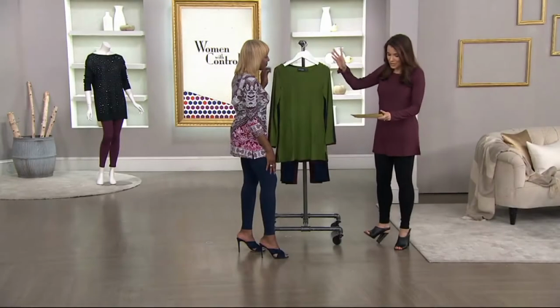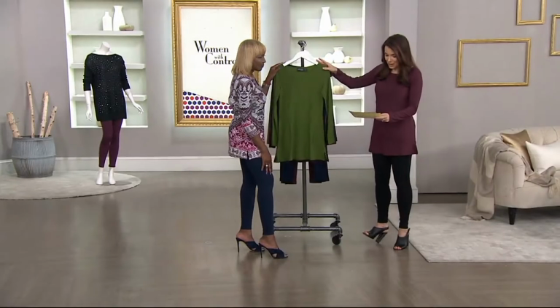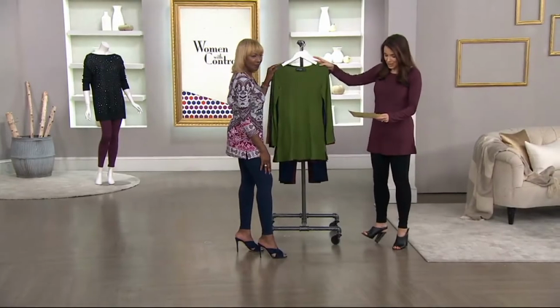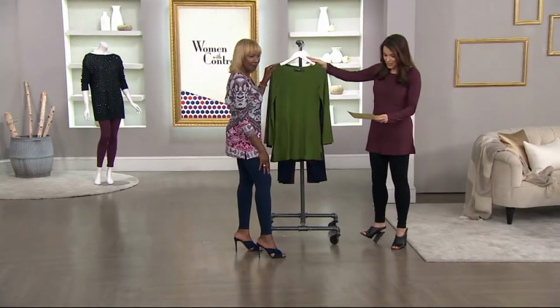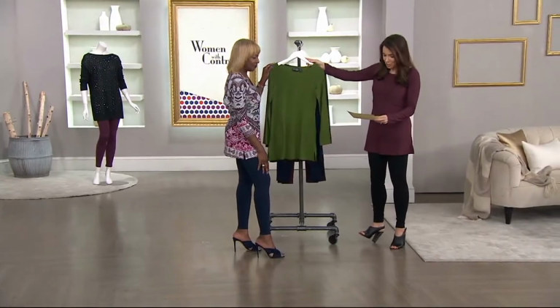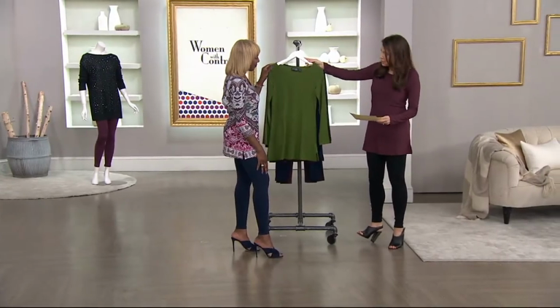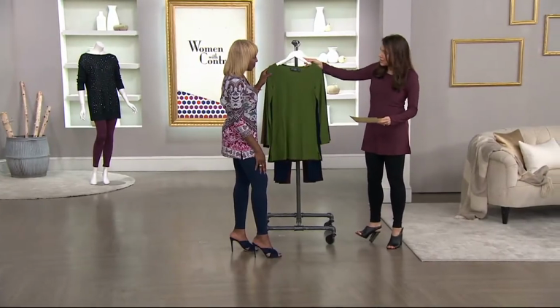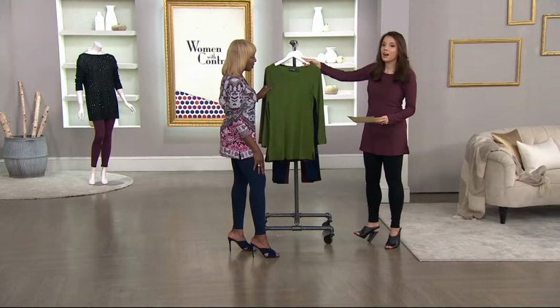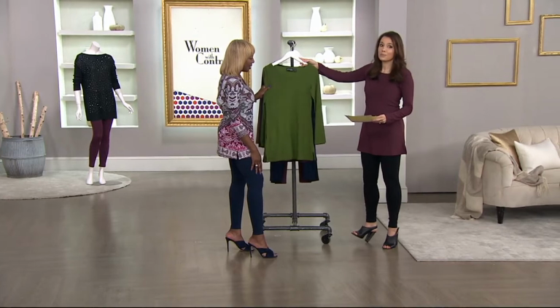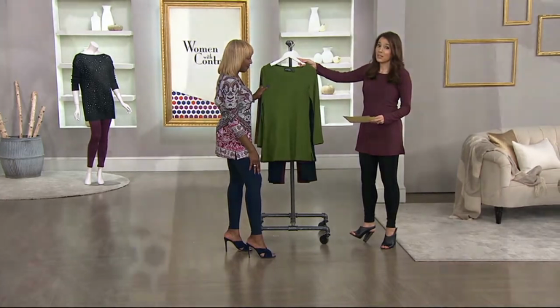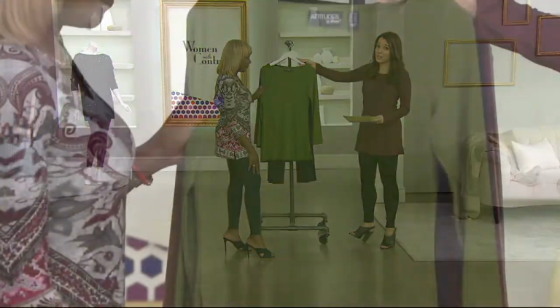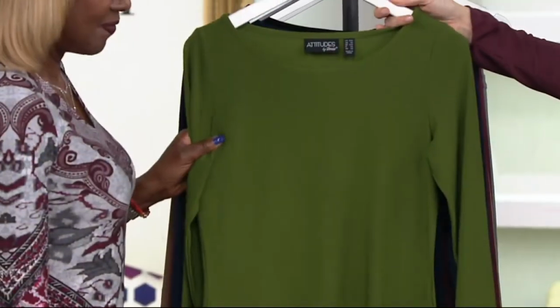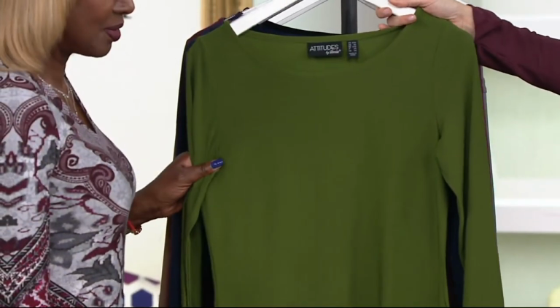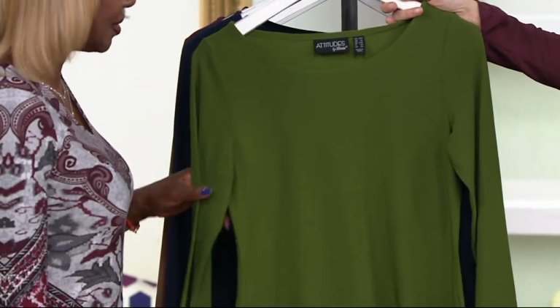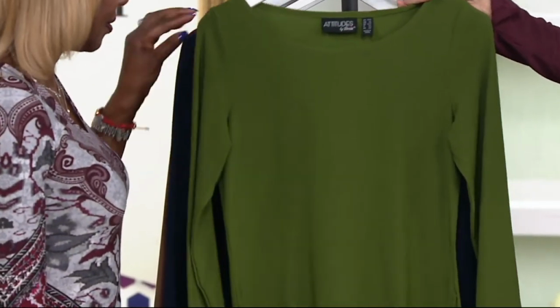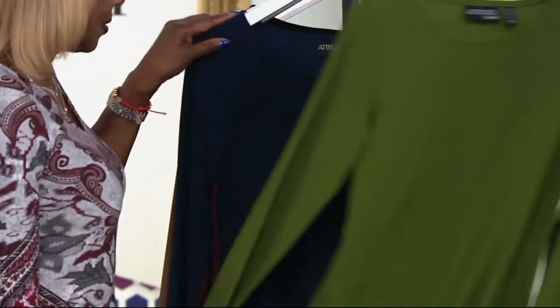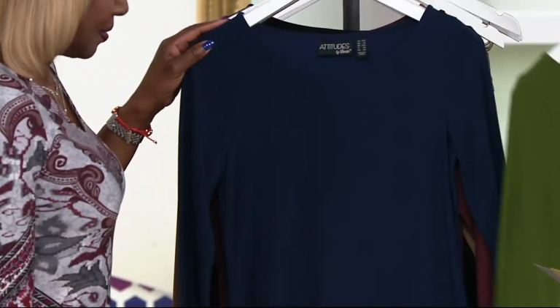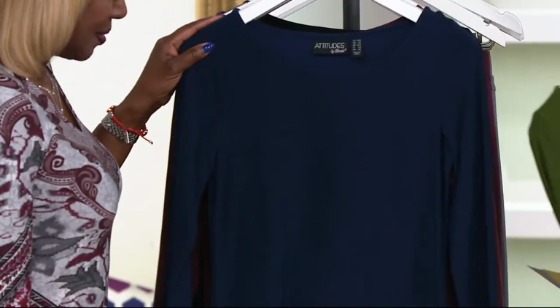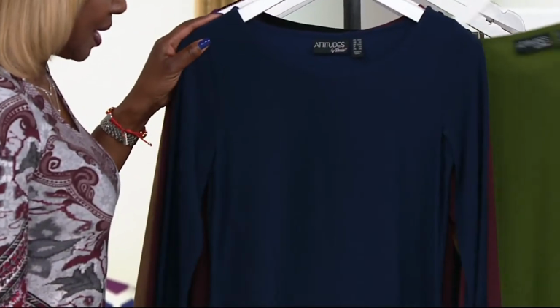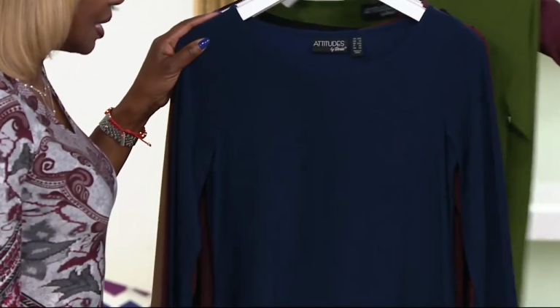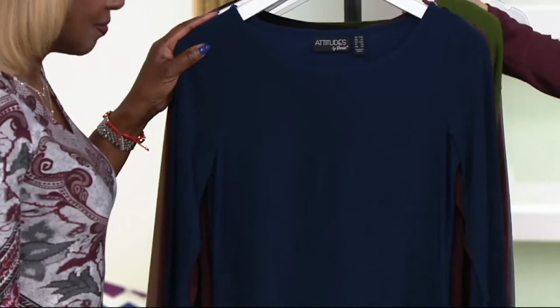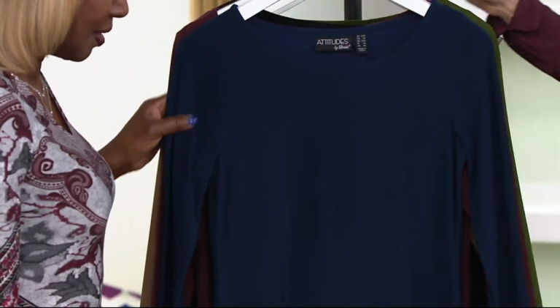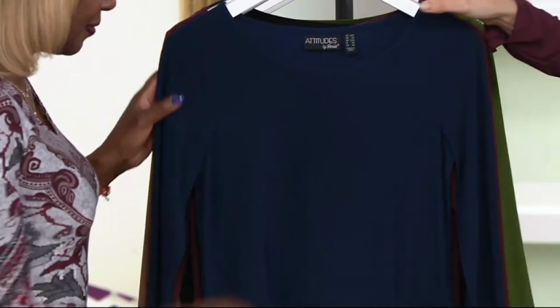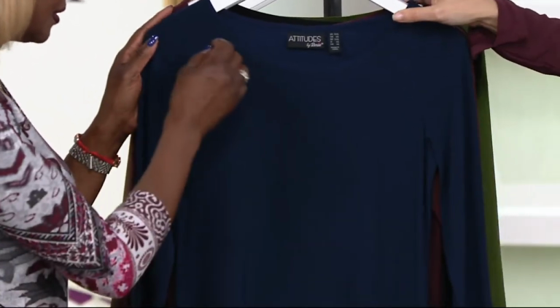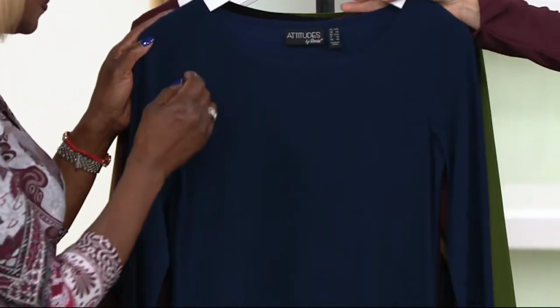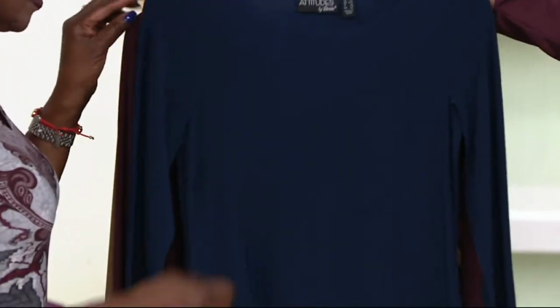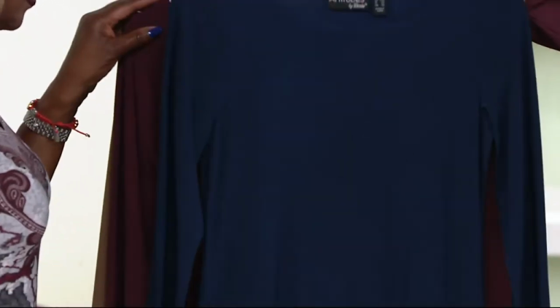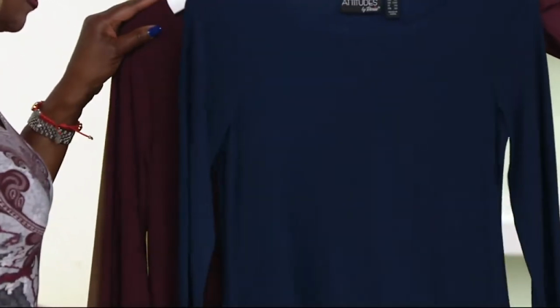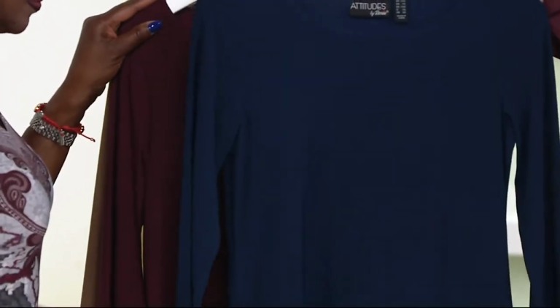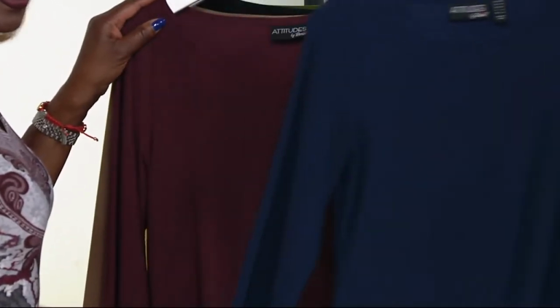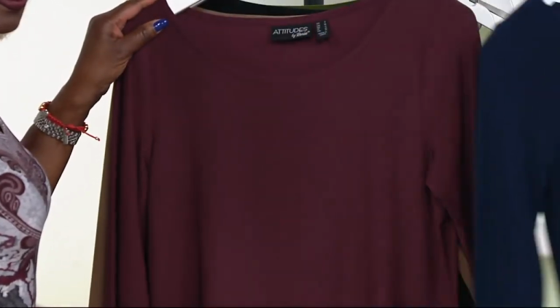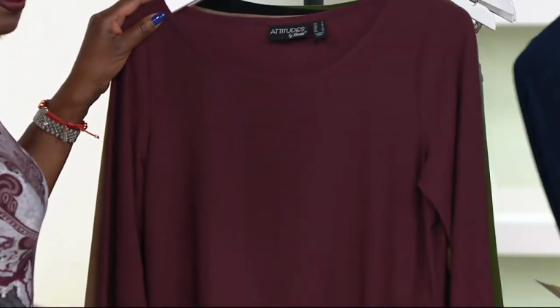So let's take you through the colors. This is the topiary green — very limited, so grab that if you want it. Midnight is very limited too, even more limited in fact. Extra small through 3X, but not many to go around.